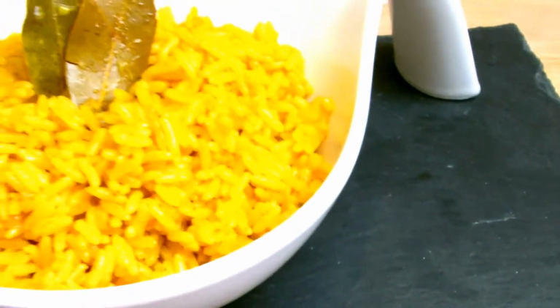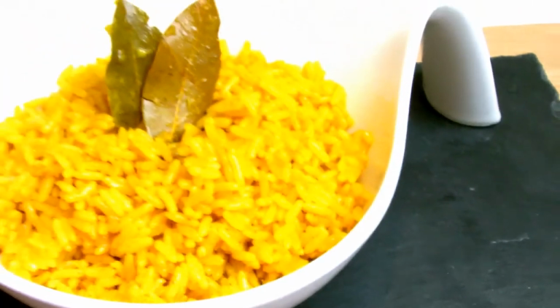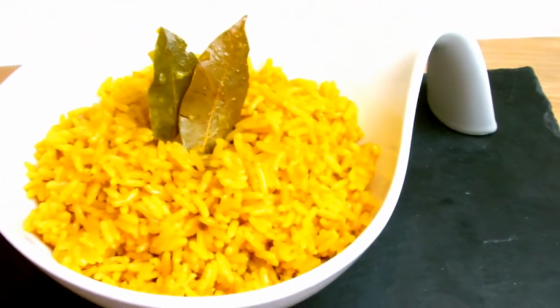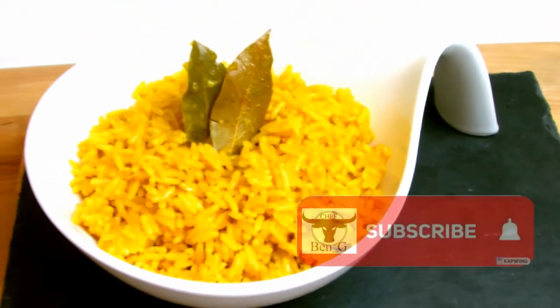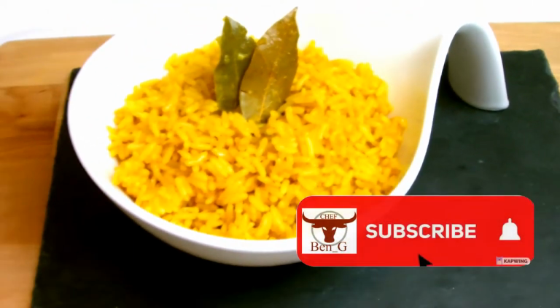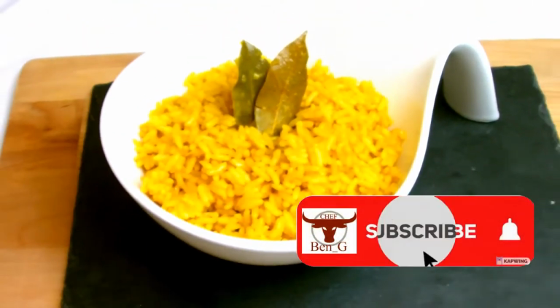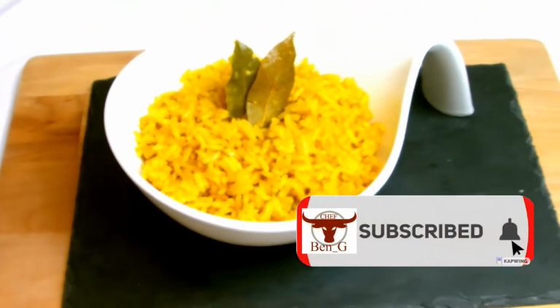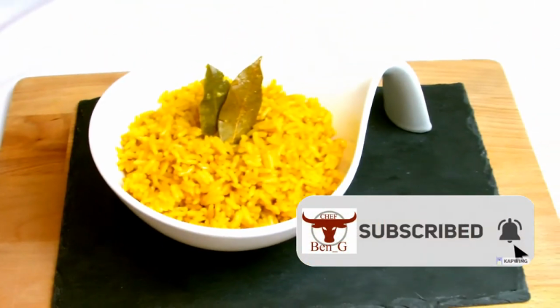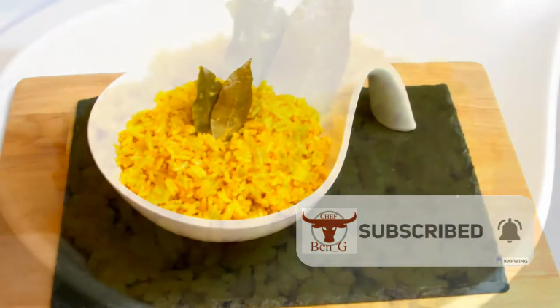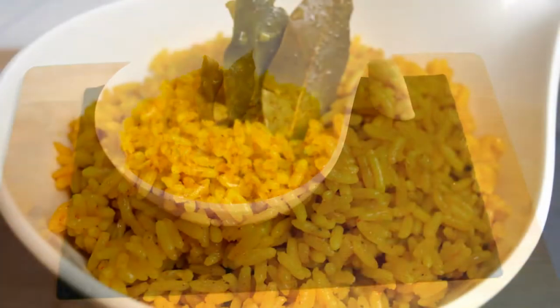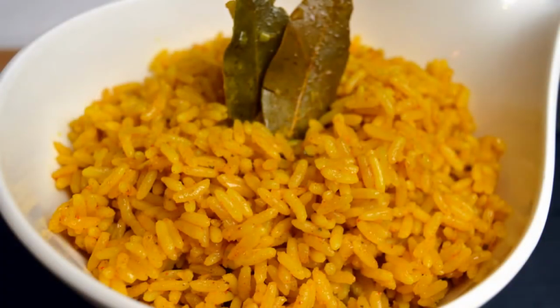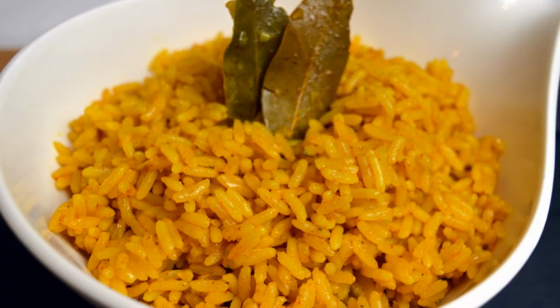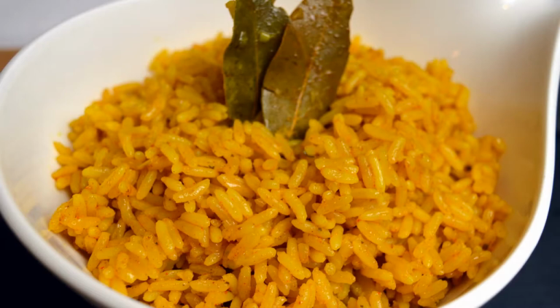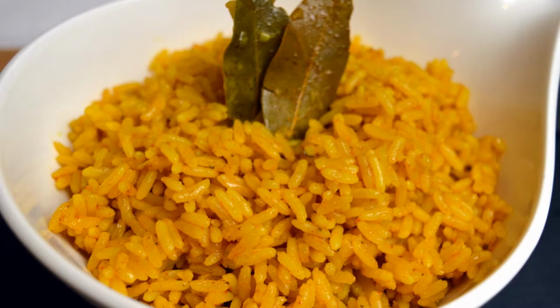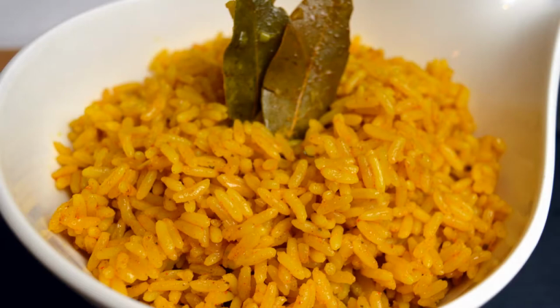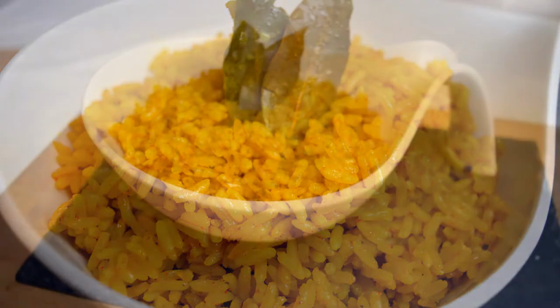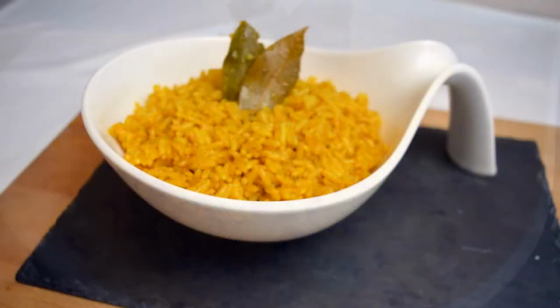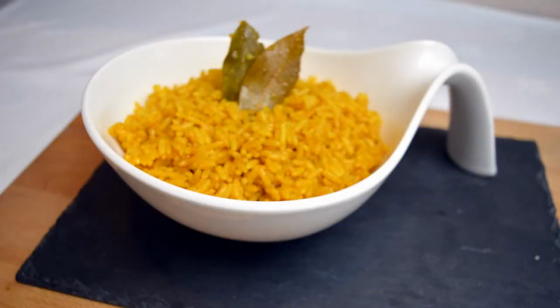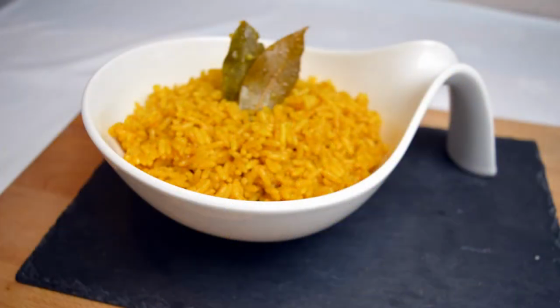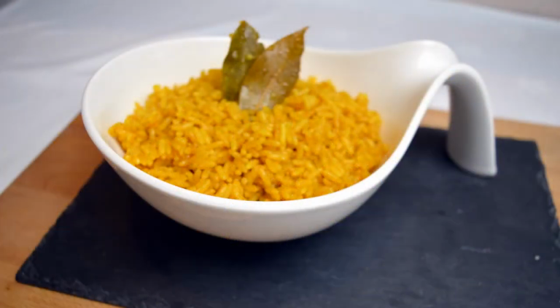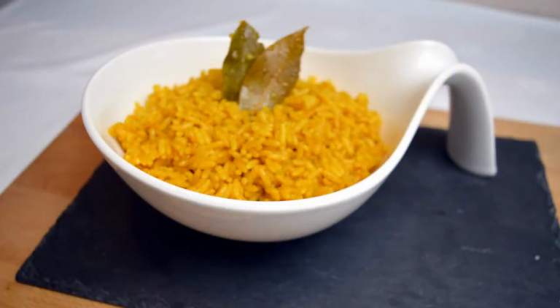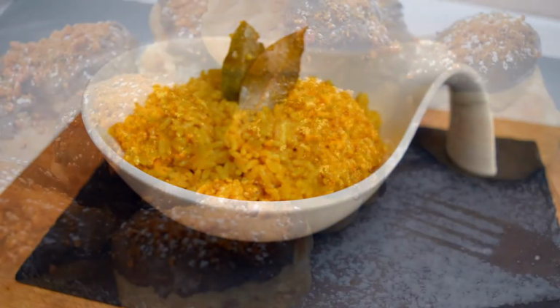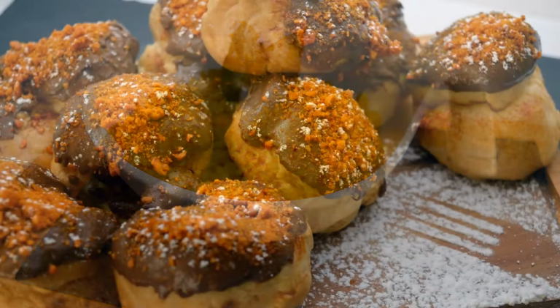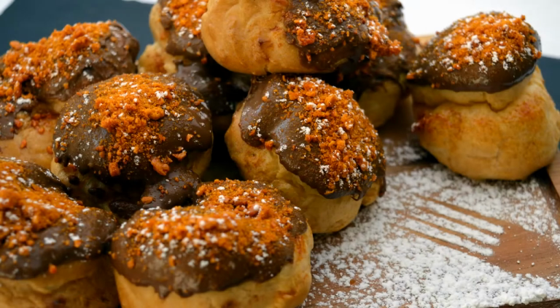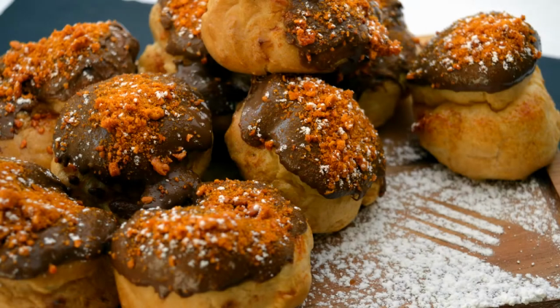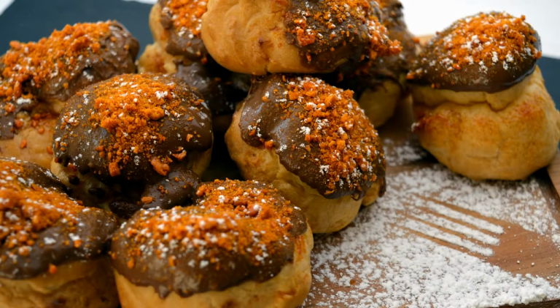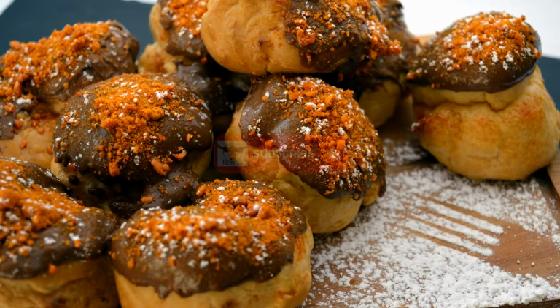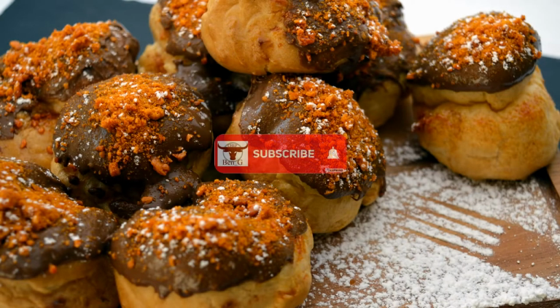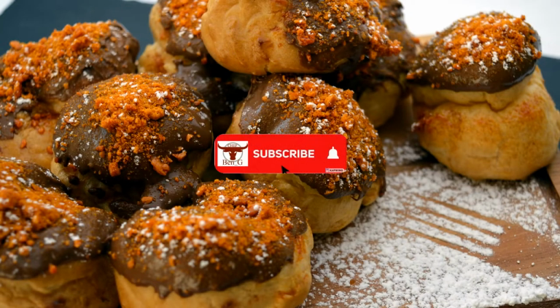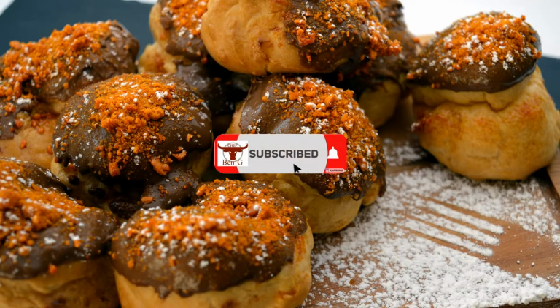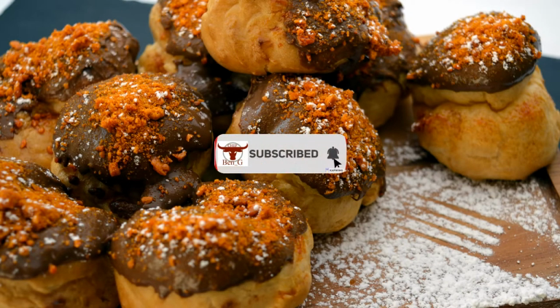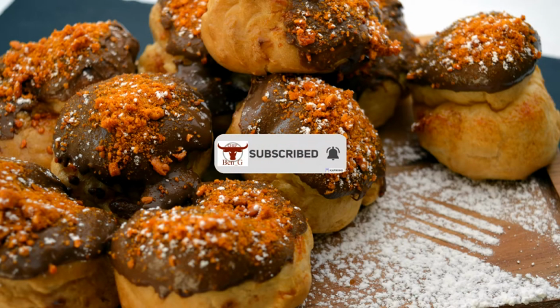And there we have our pilaf rice, a nice alternative to plain boiled rice with a lot more flavour. If you have enjoyed the video, be sure to give it a like, share and subscribe, and for more cooking and baking why not check out one of the videos on screen now. I look forward to seeing you in a future video.